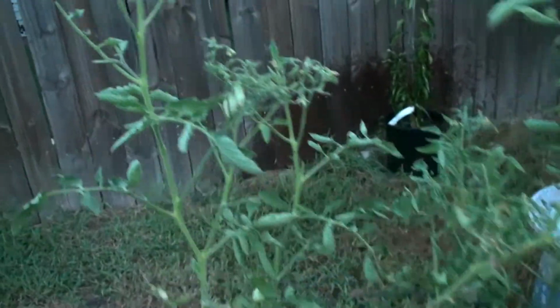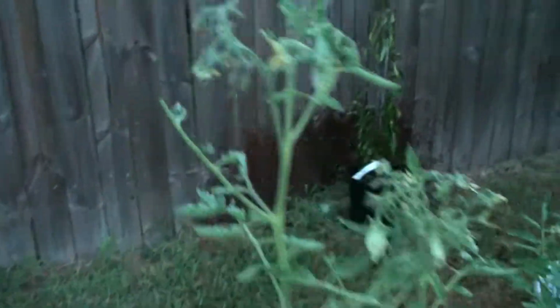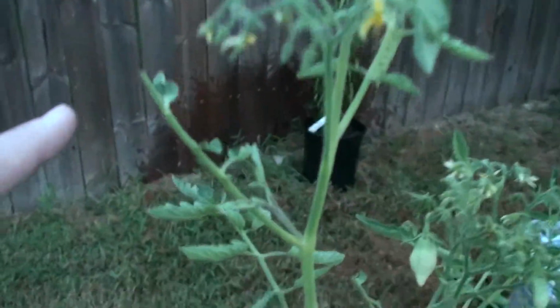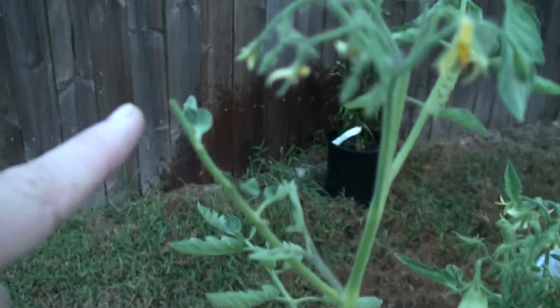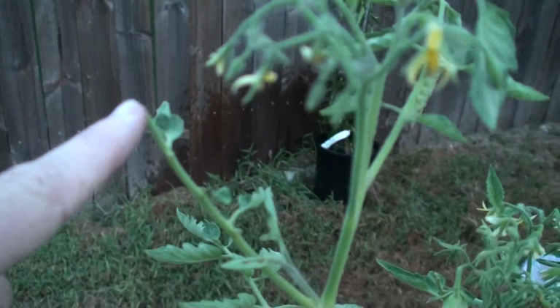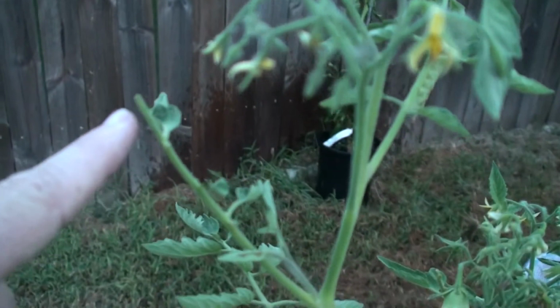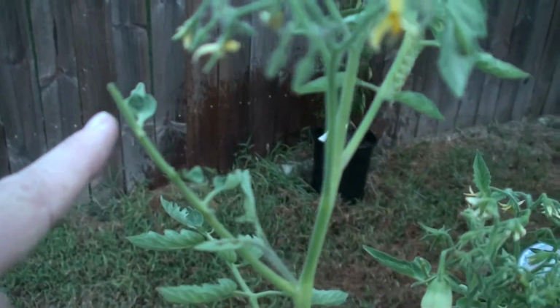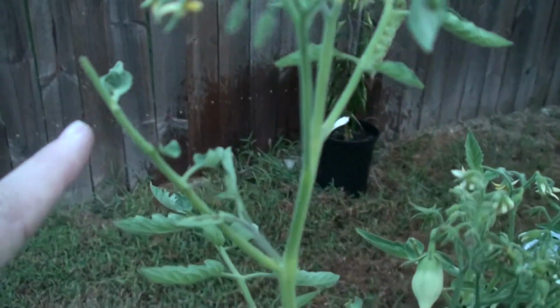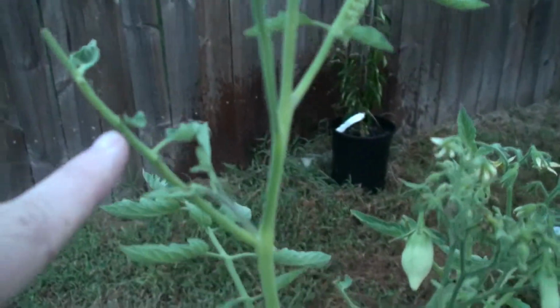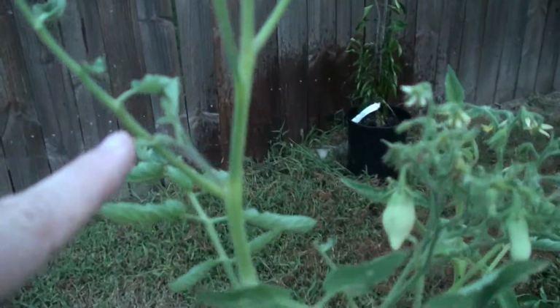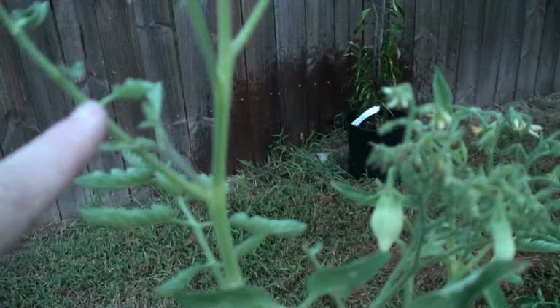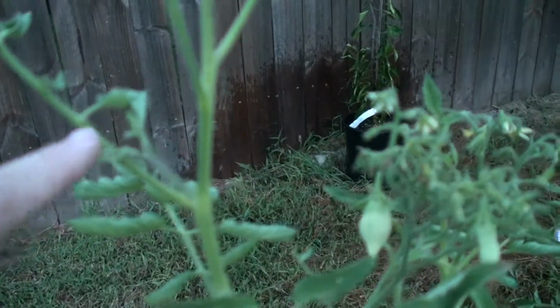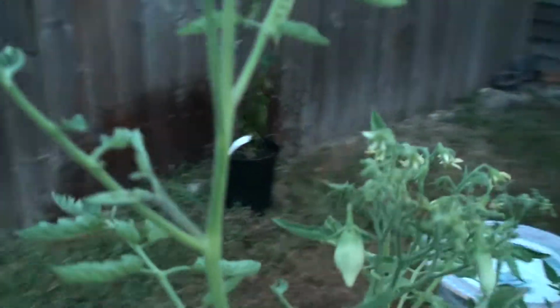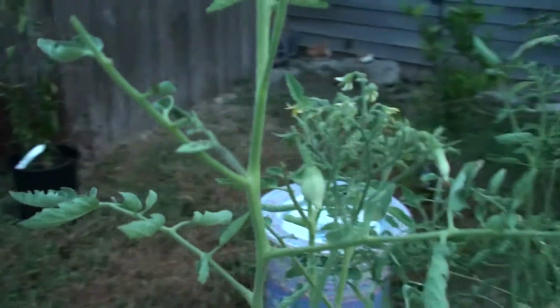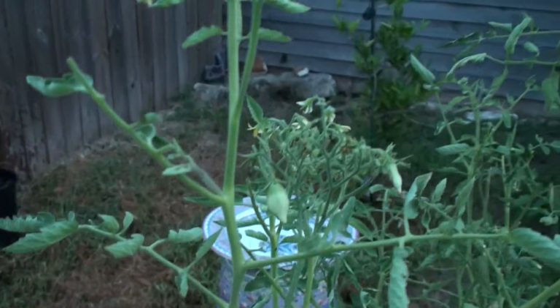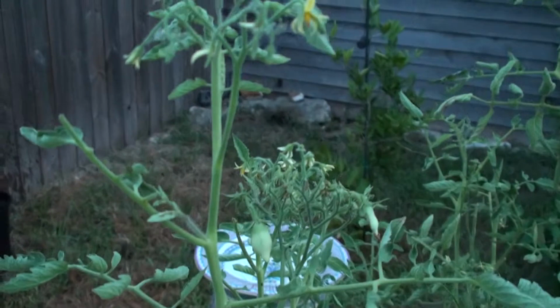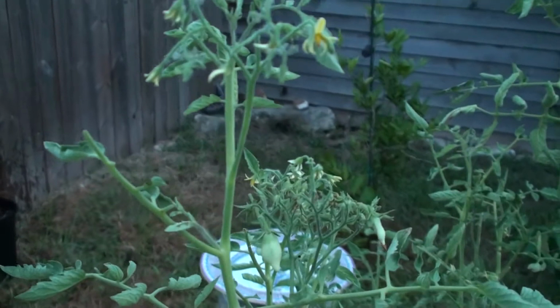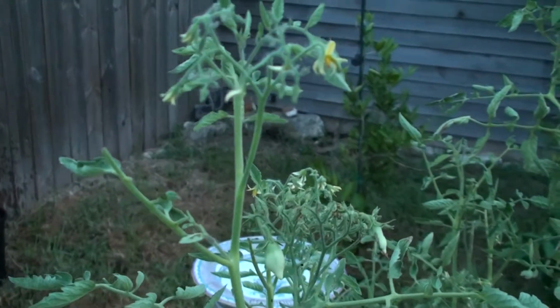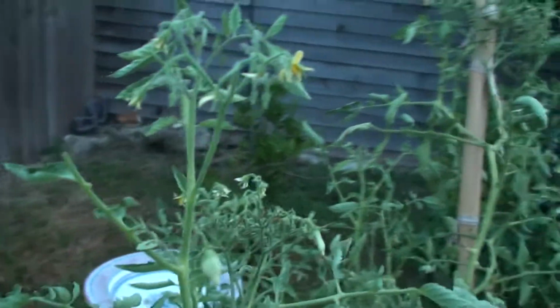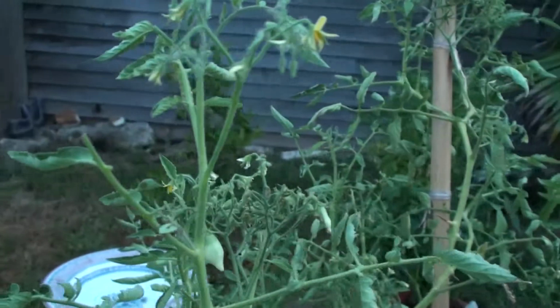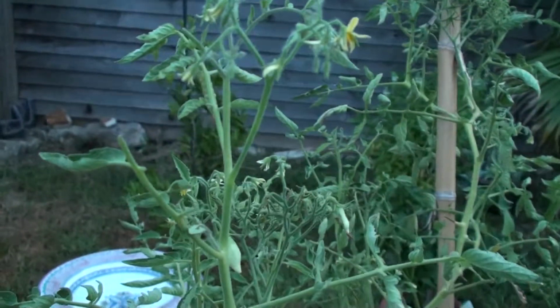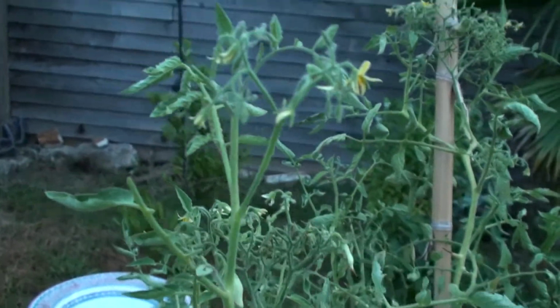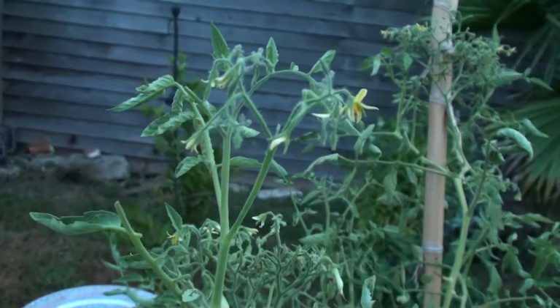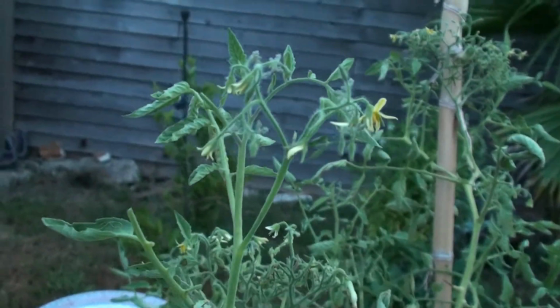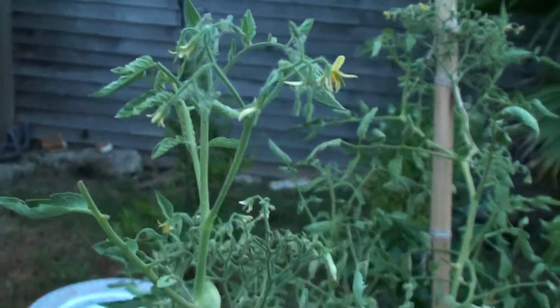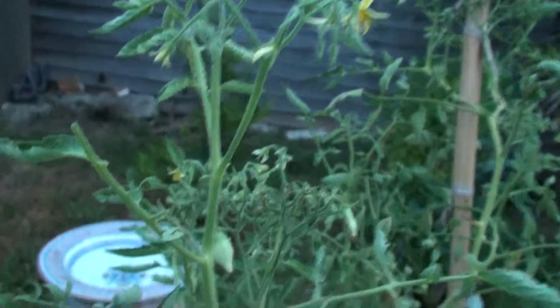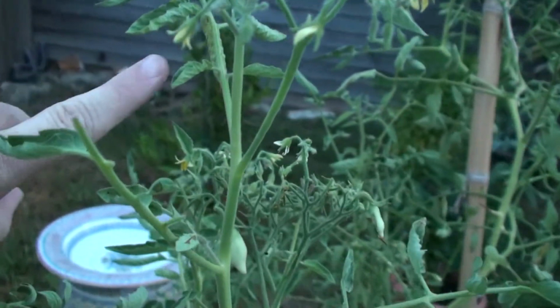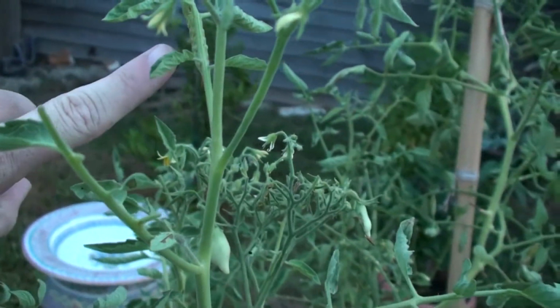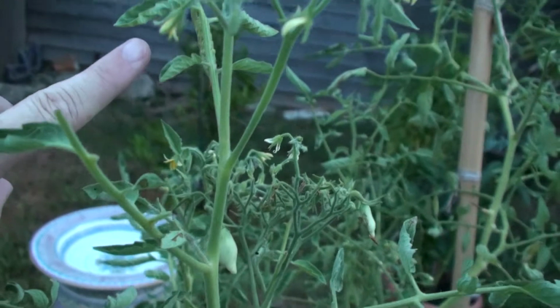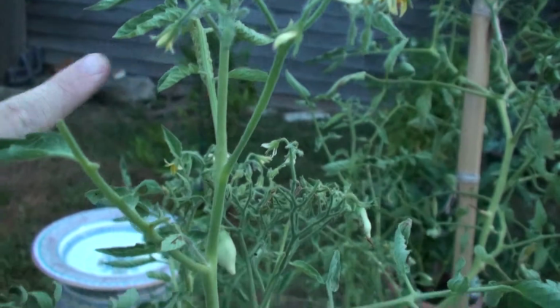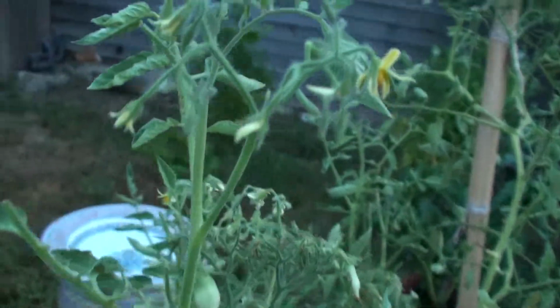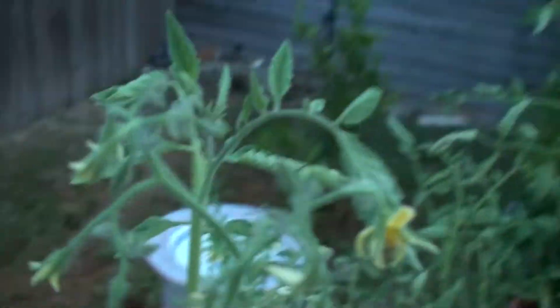Right here you see how they start at the top — little bite marks. Can you see that hornworm in this picture? It's actually right there, and we're going to look at it right here.